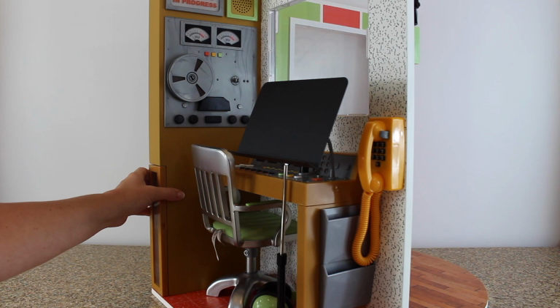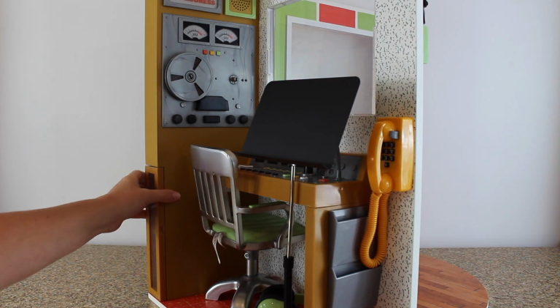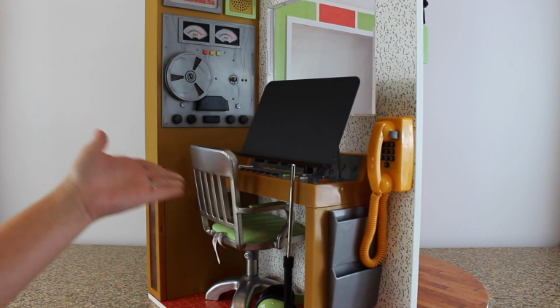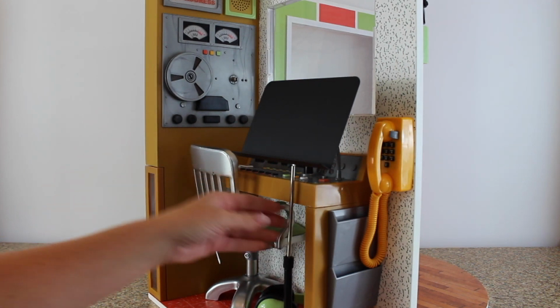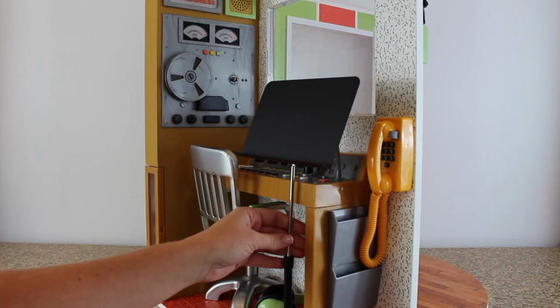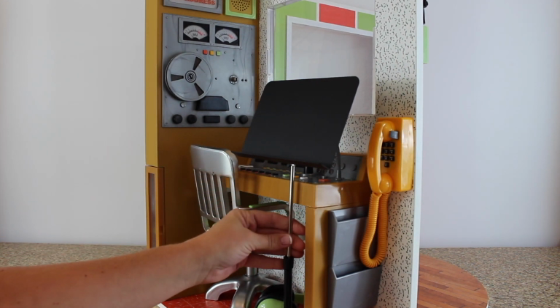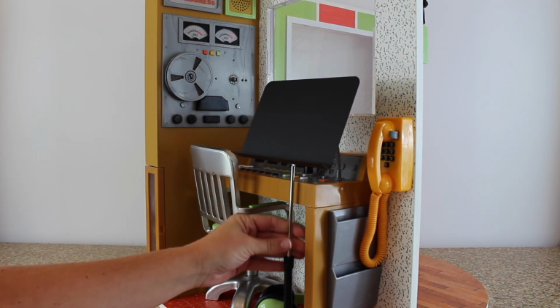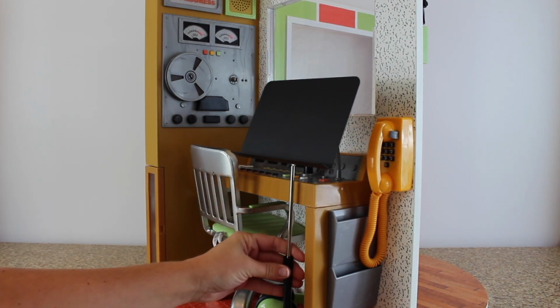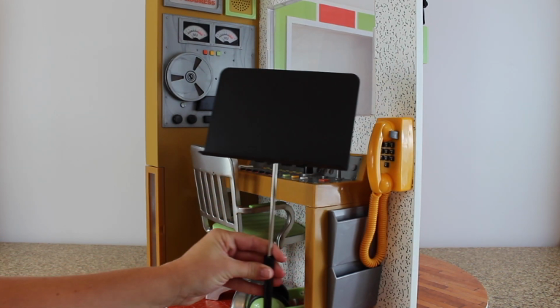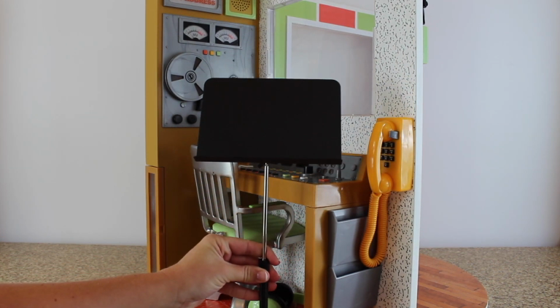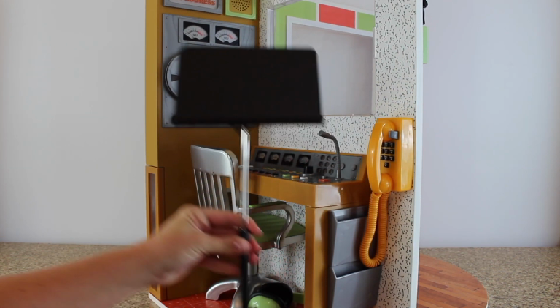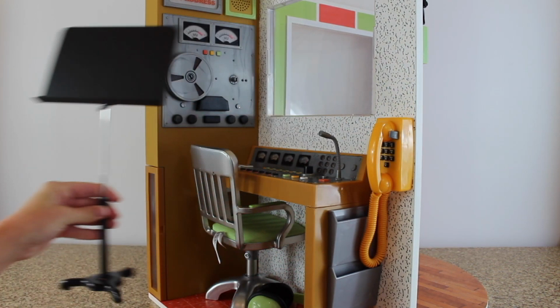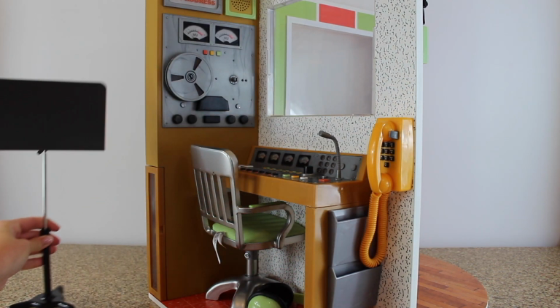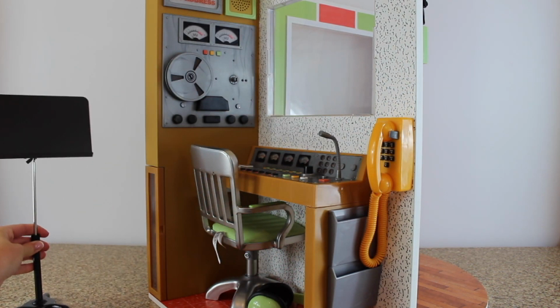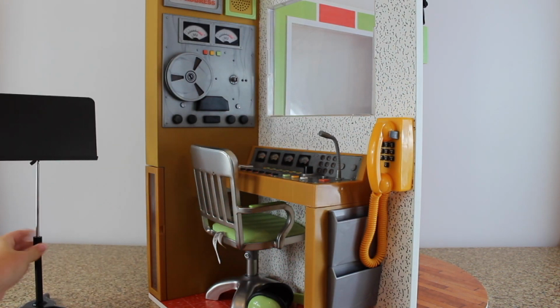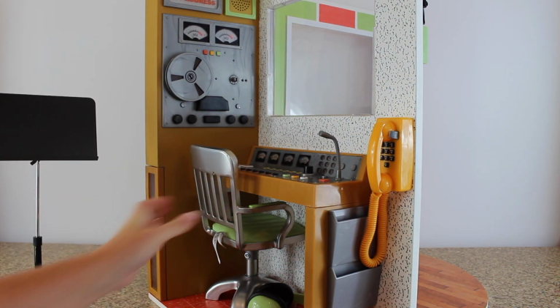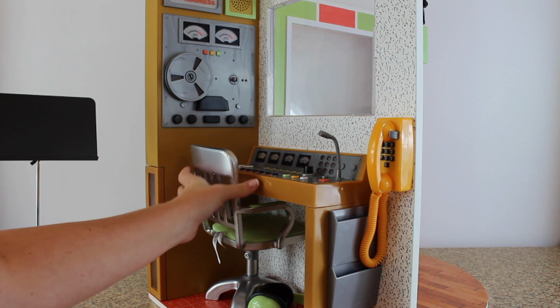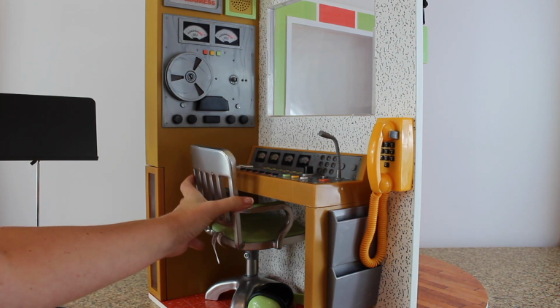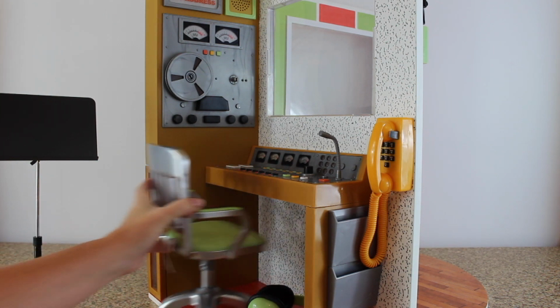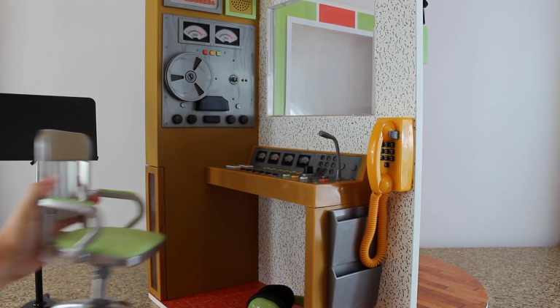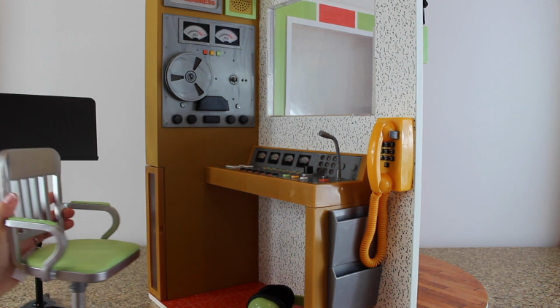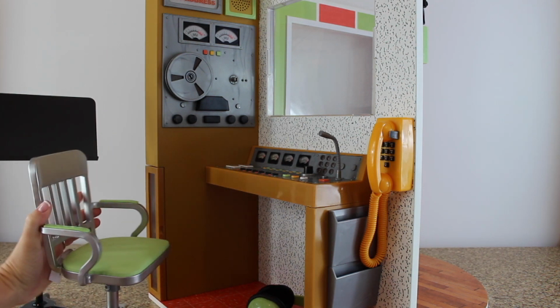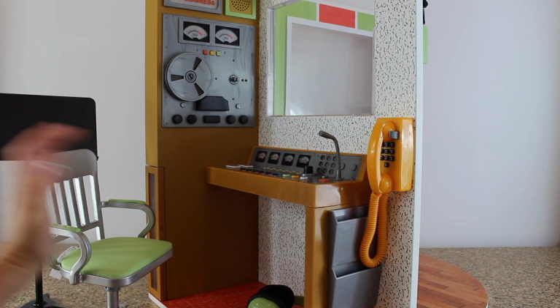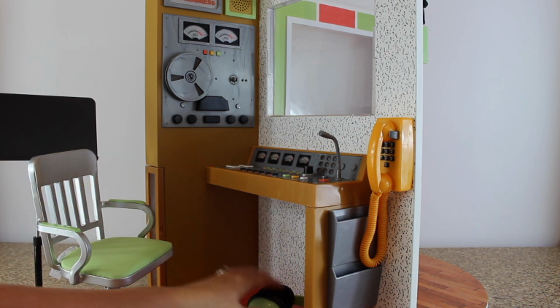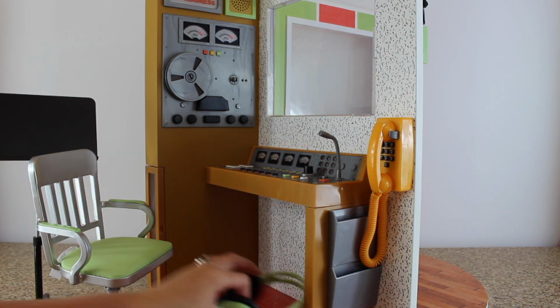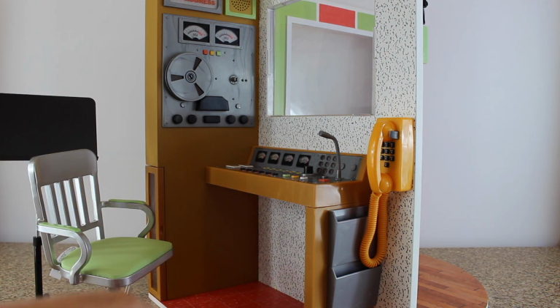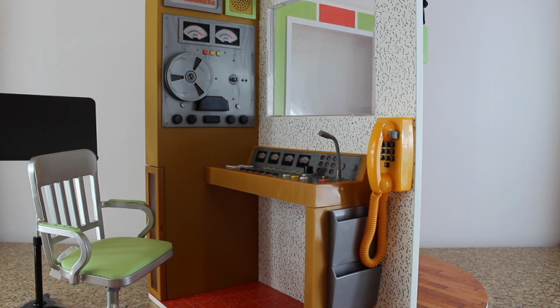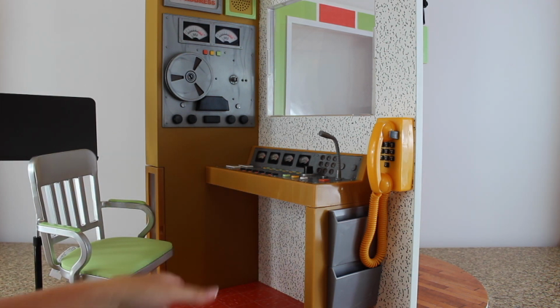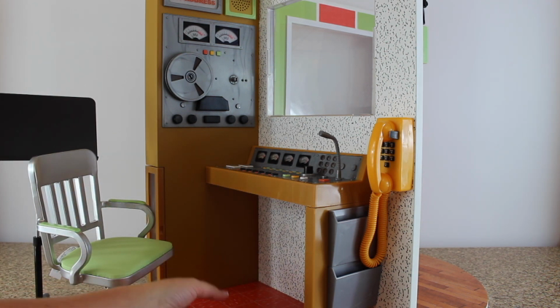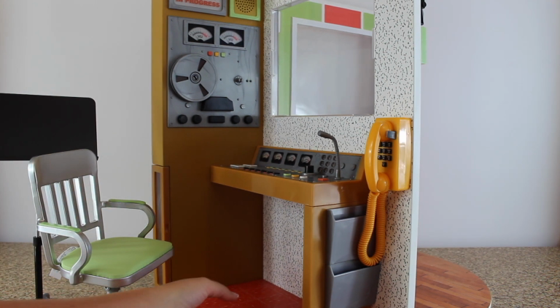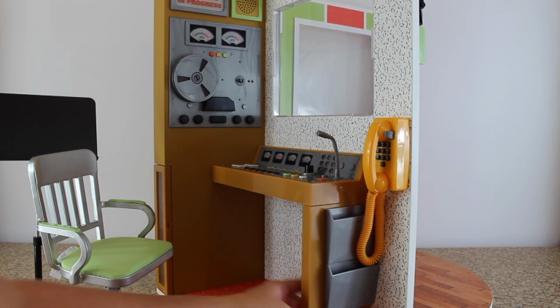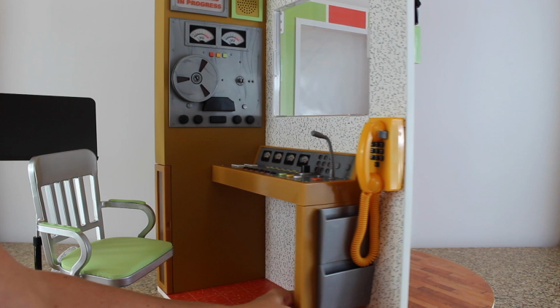There still are plastic pieces on the recording studio though. It comes with an adjustable music stand, a metal chair, and headphones that we'll look at closer later.